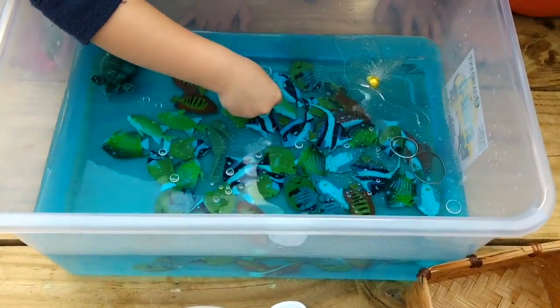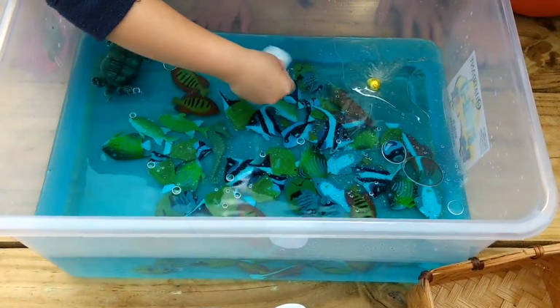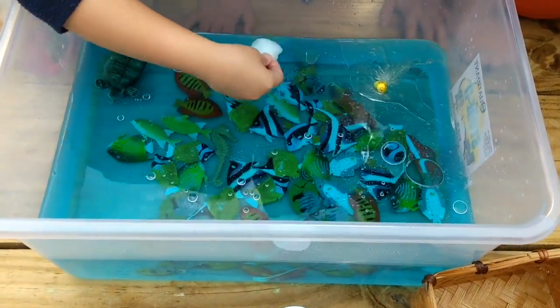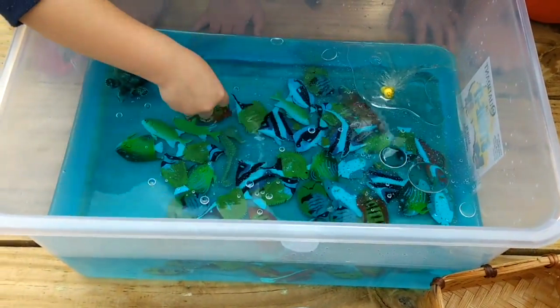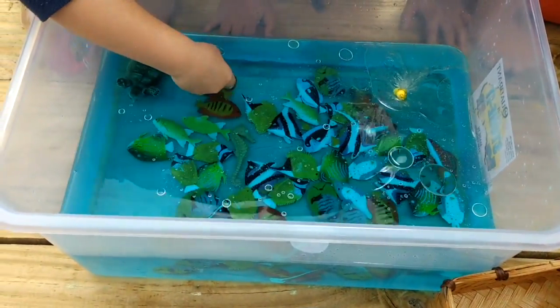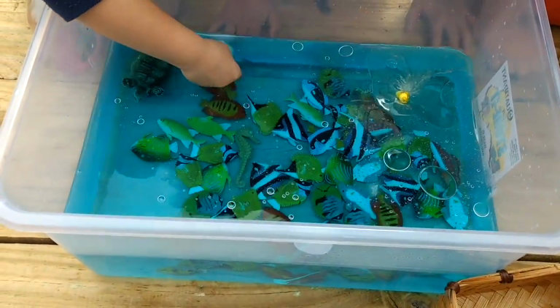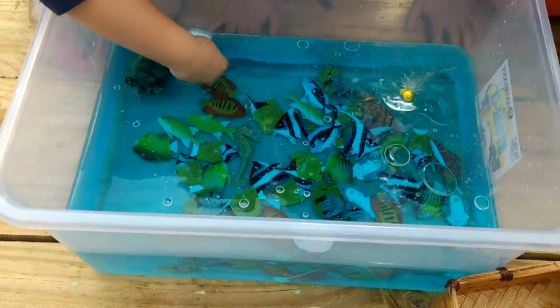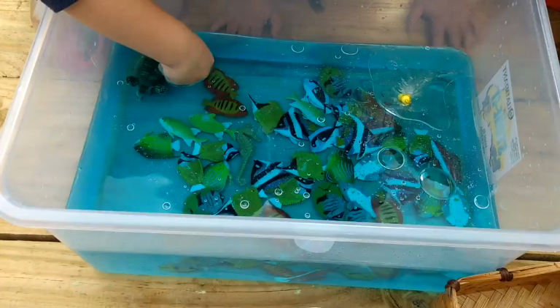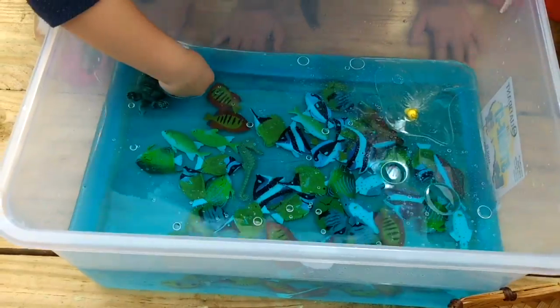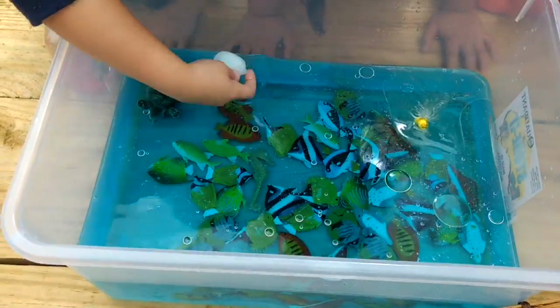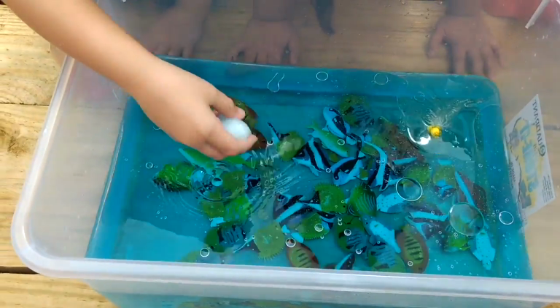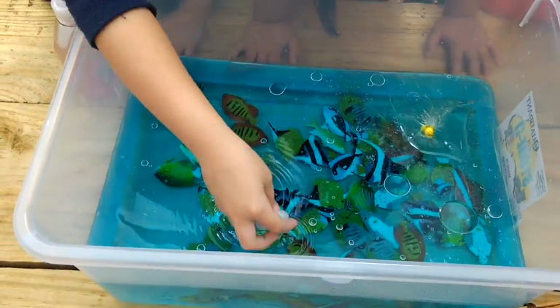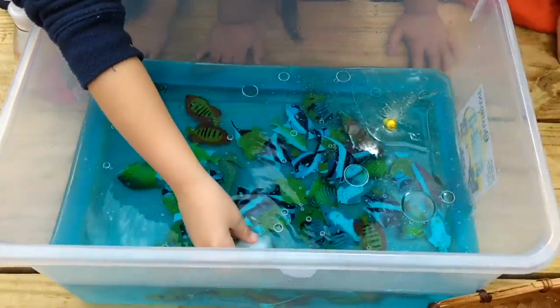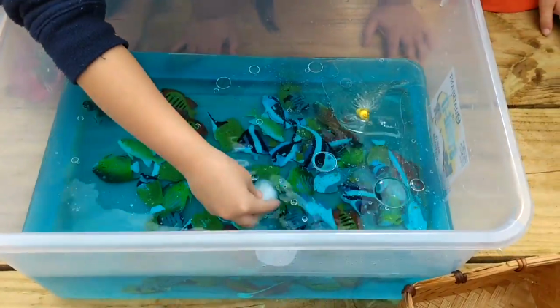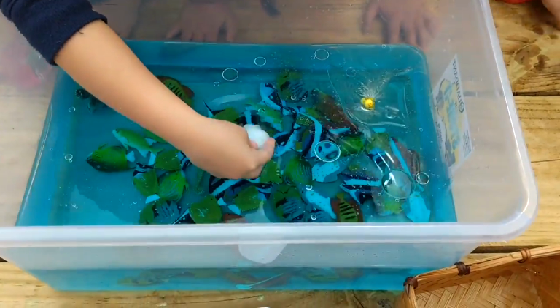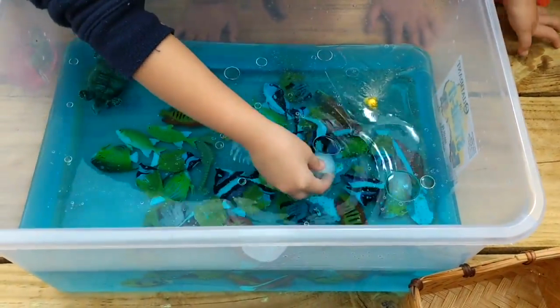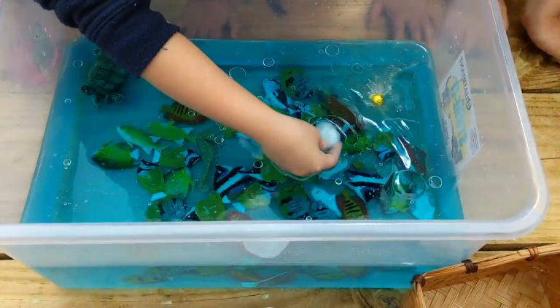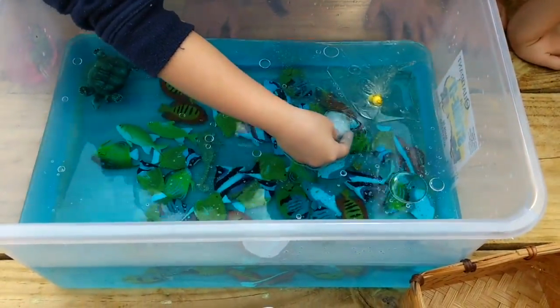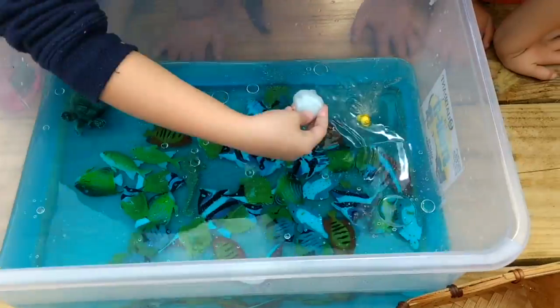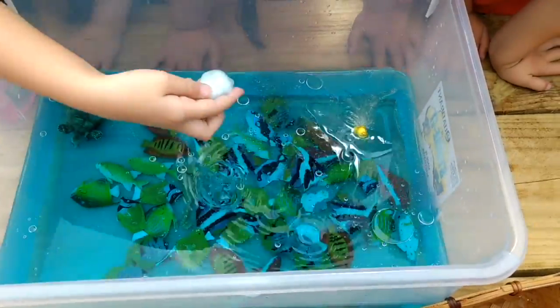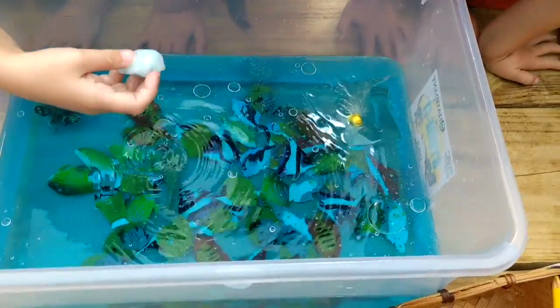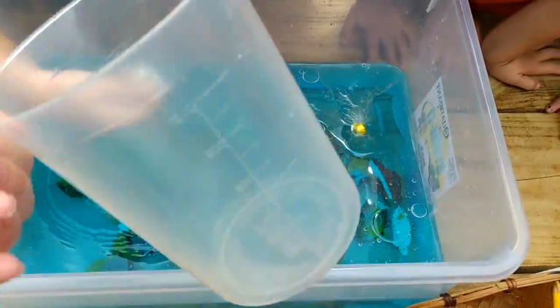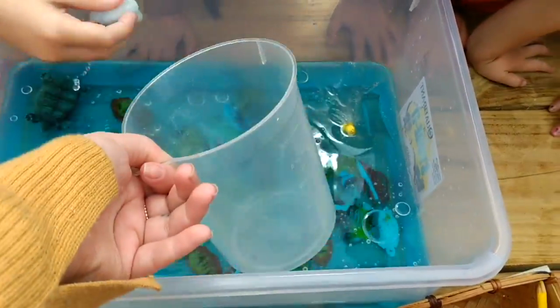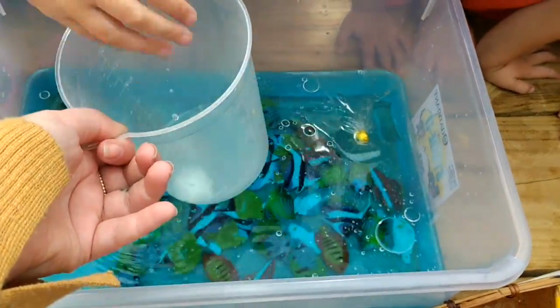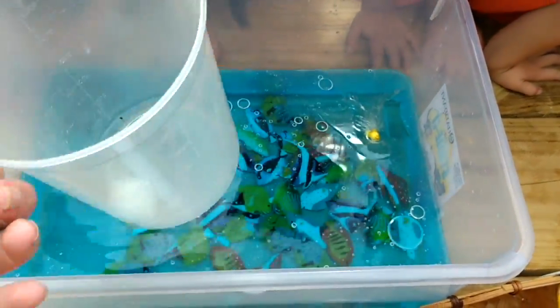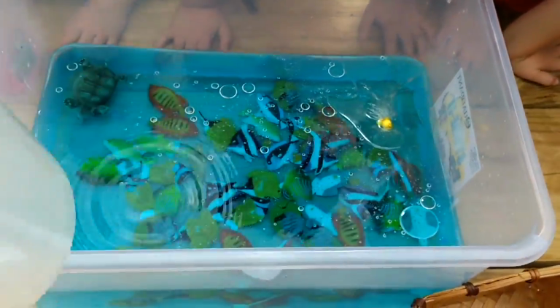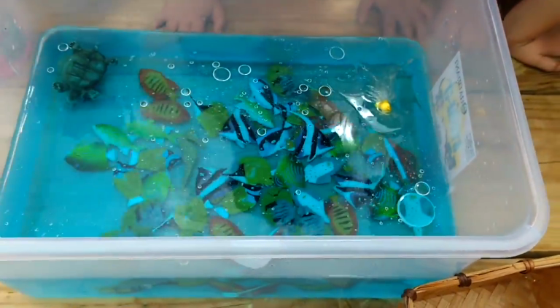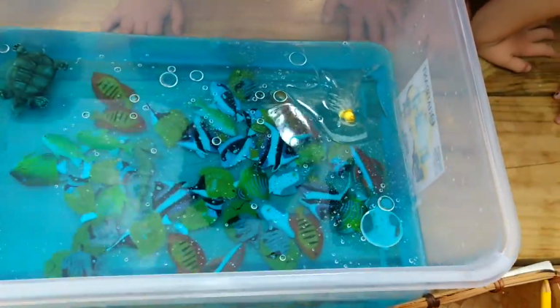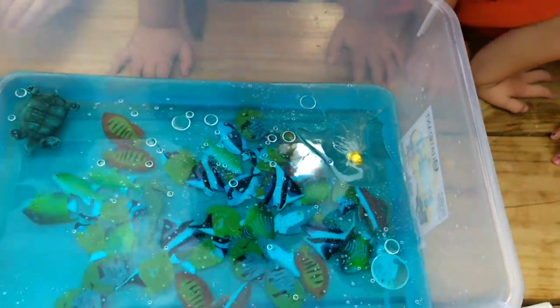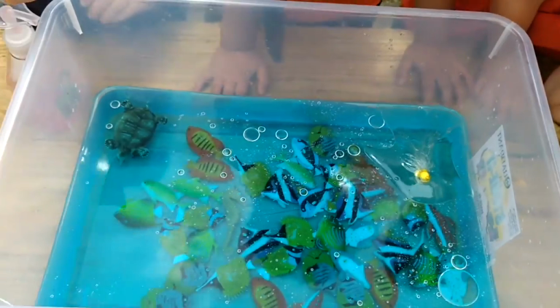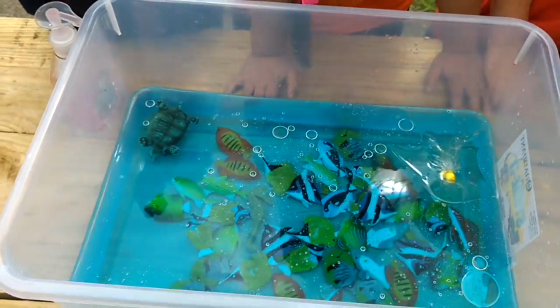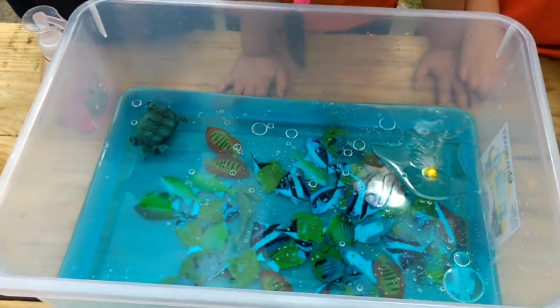If you have an idea, you can test it out. We're just watching Mackenzie for a minute — we'll have to take turns. Oh my goodness, pop it in here. What do you think? Does that work well, putting some soap?